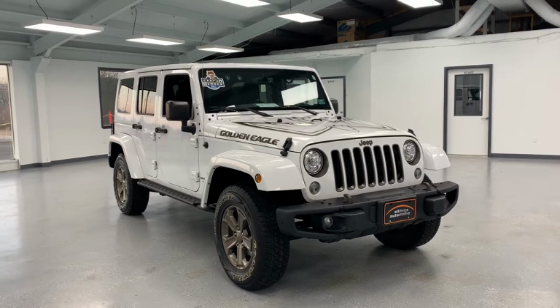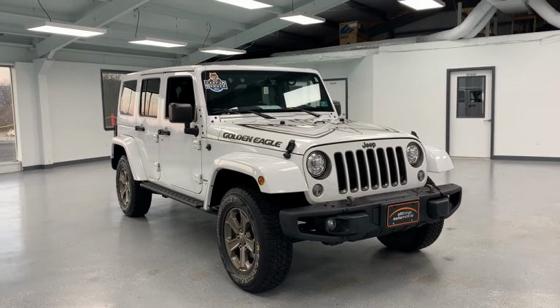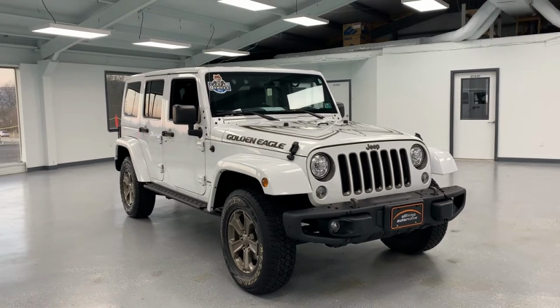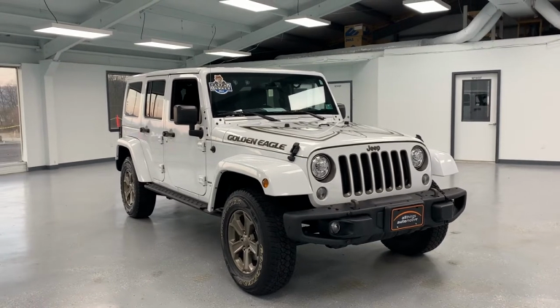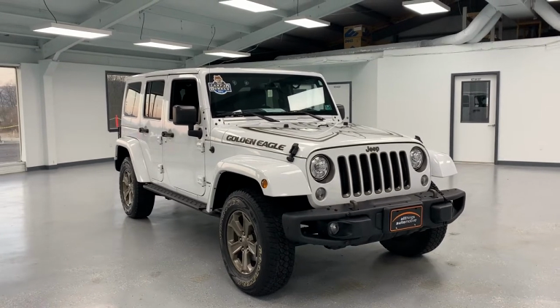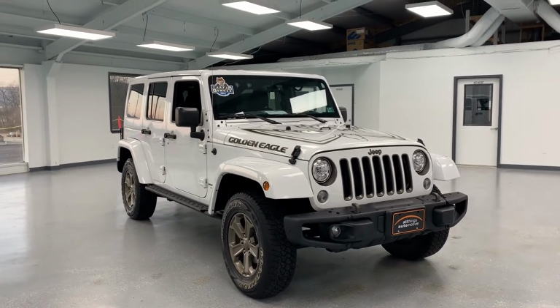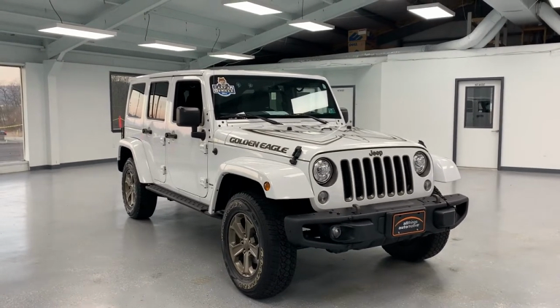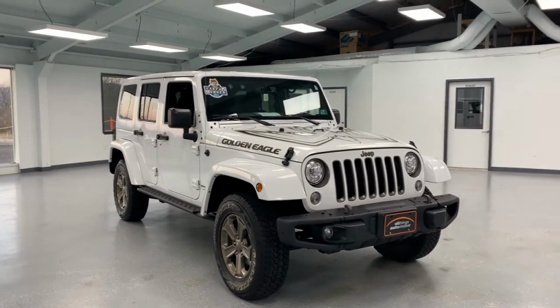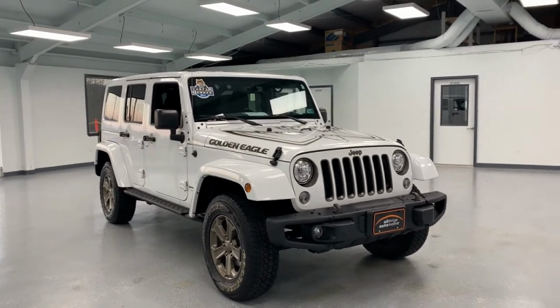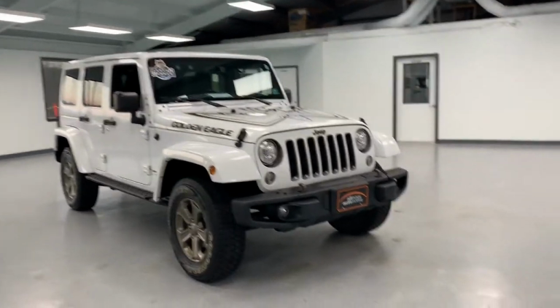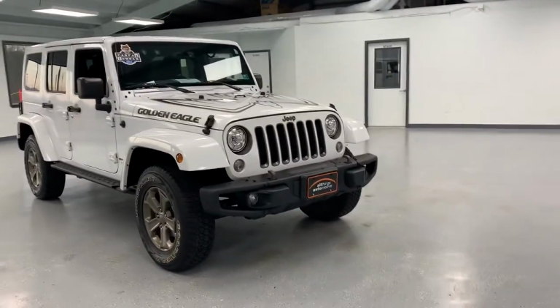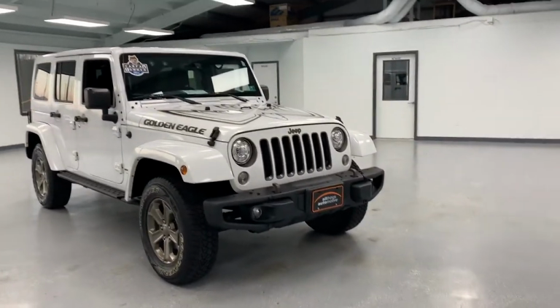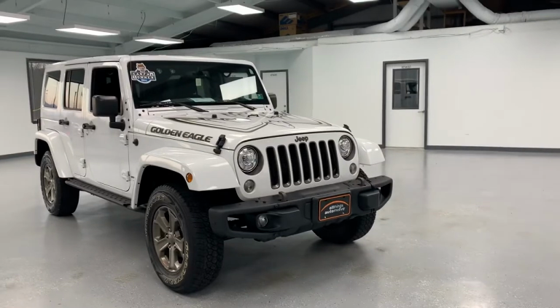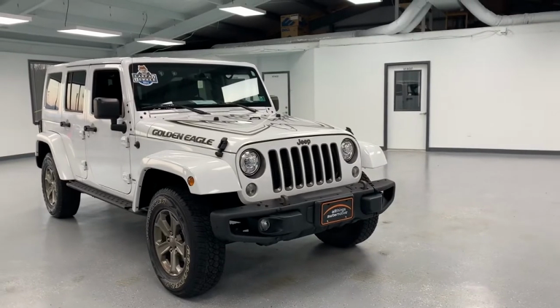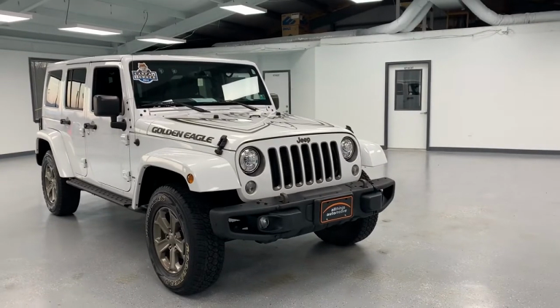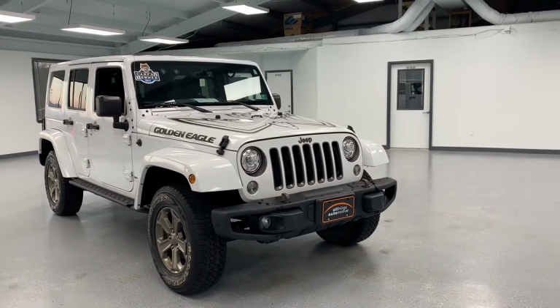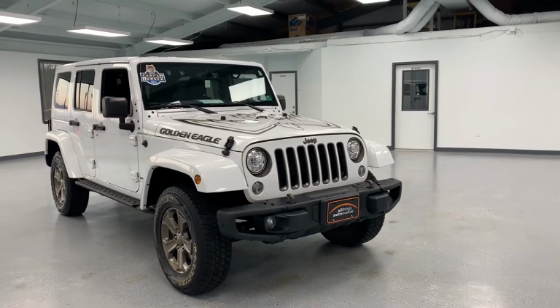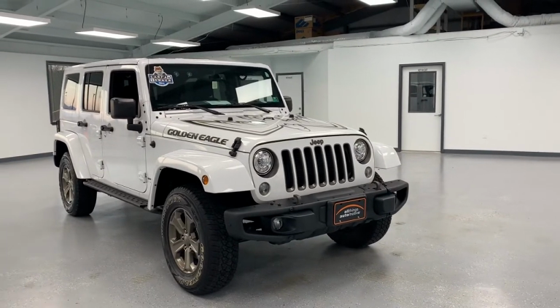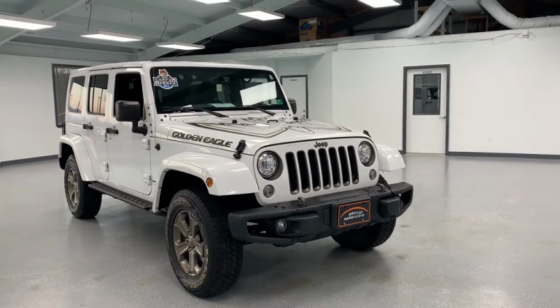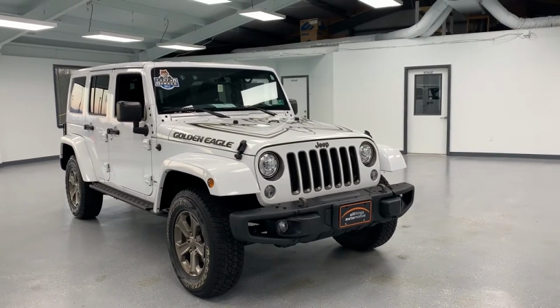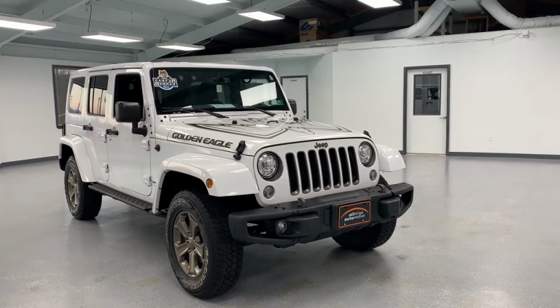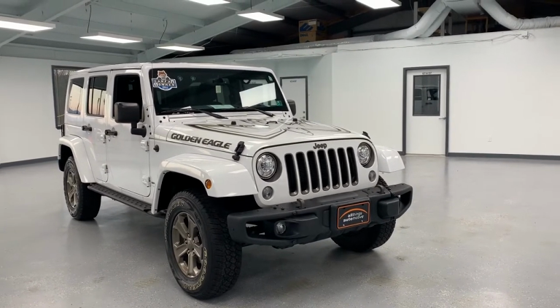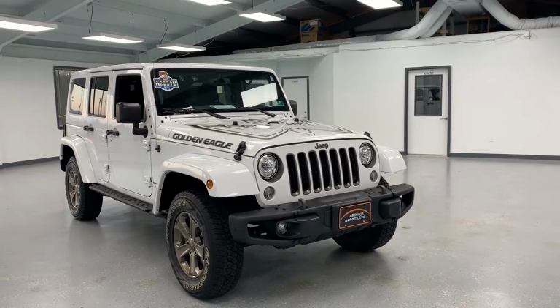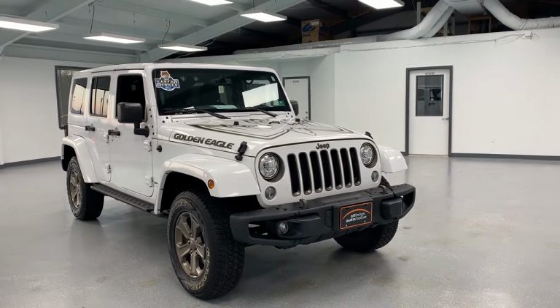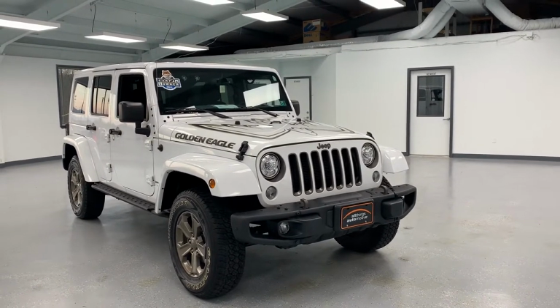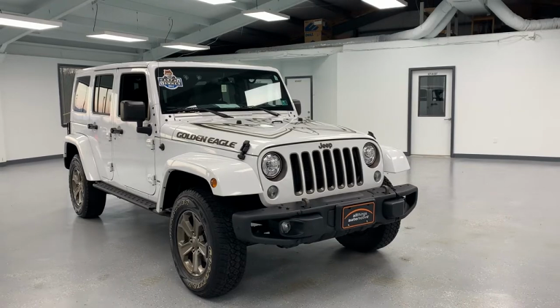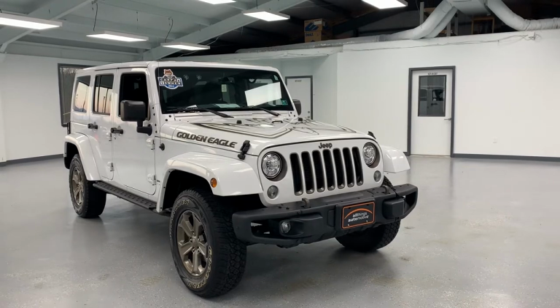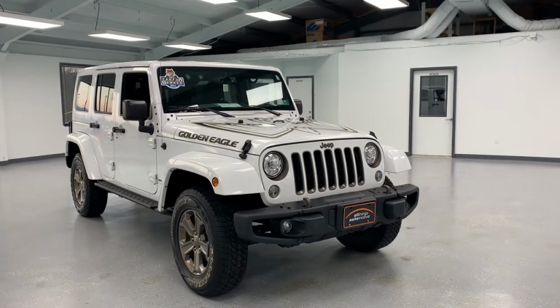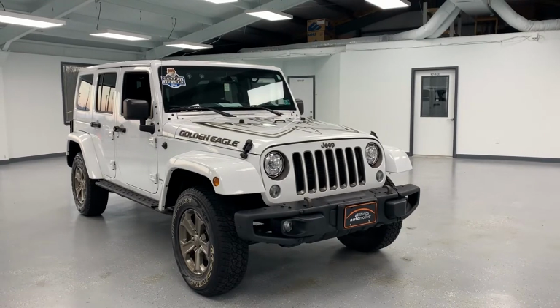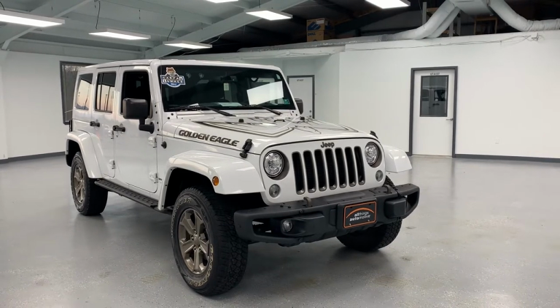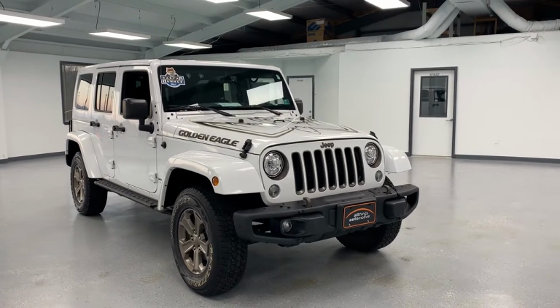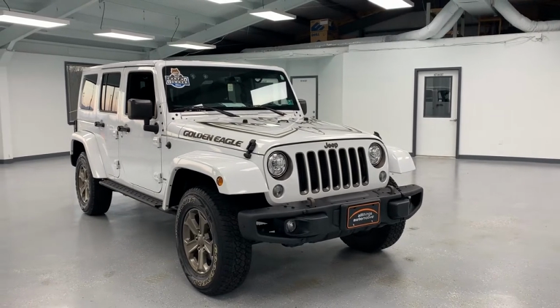Hi everybody, thanks for tuning in to the video. It's Chase coming at you from All Things Automotive with his 2018 Jeep Wrangler JK. This particular JK is the sport trim level, but you're gonna notice really quickly that it doesn't look like a whole lot of other sports.